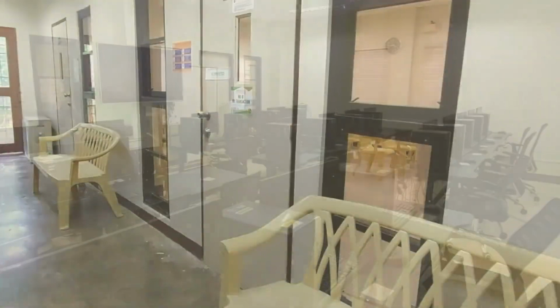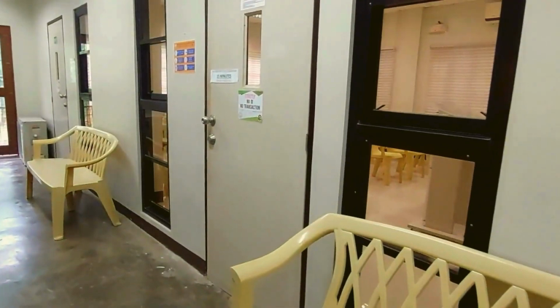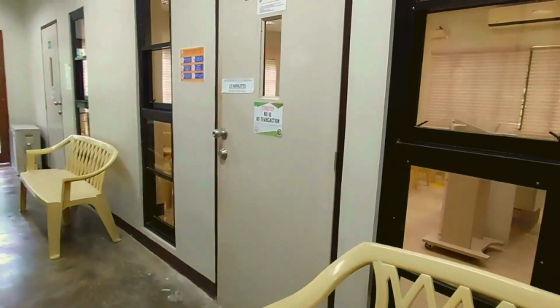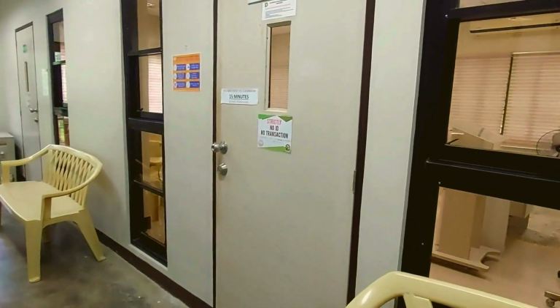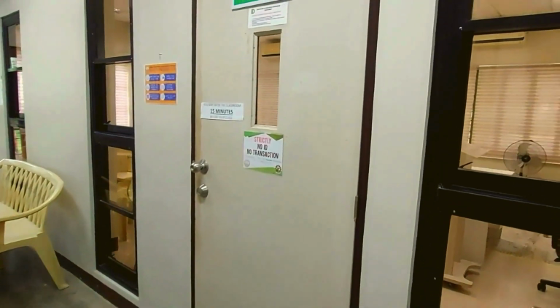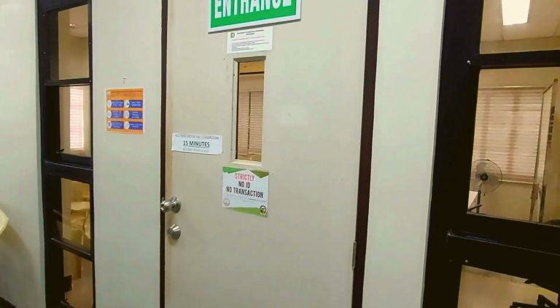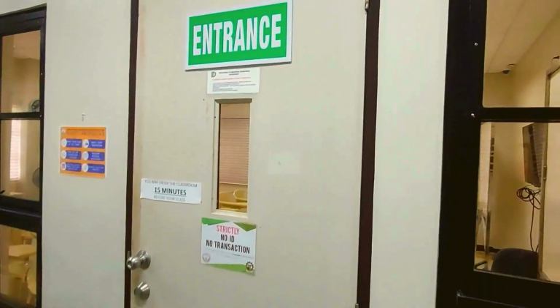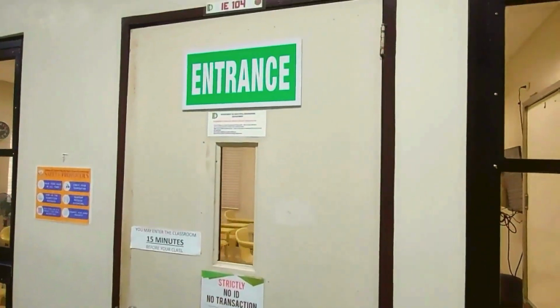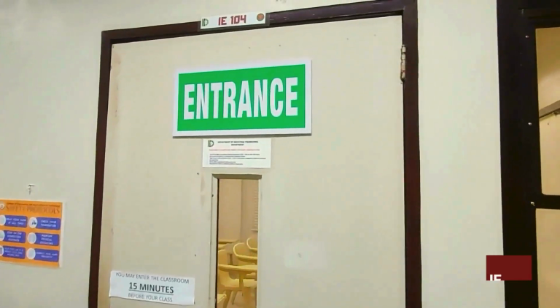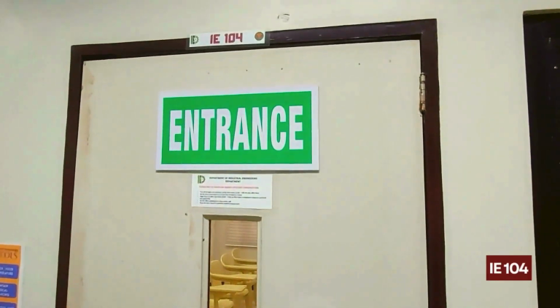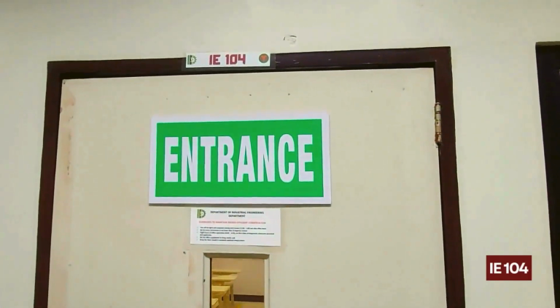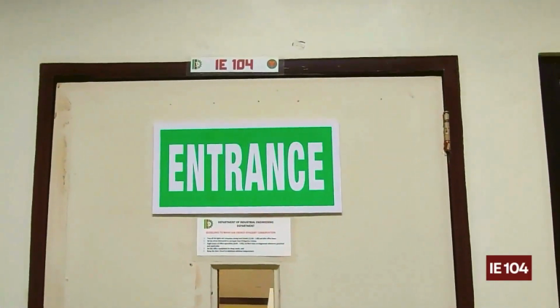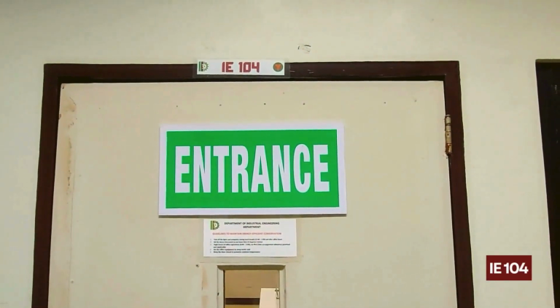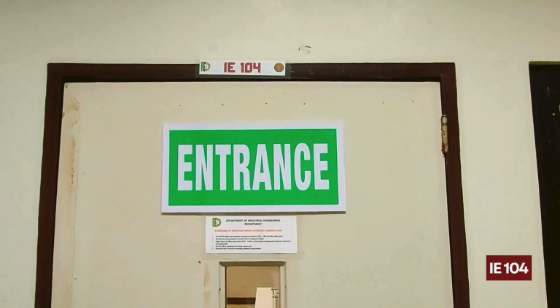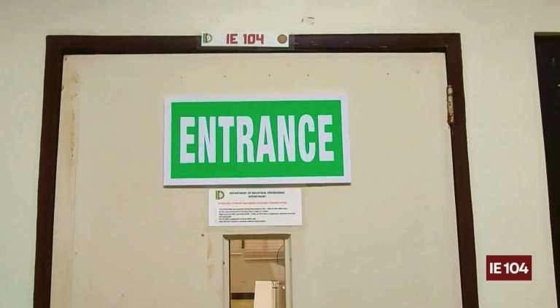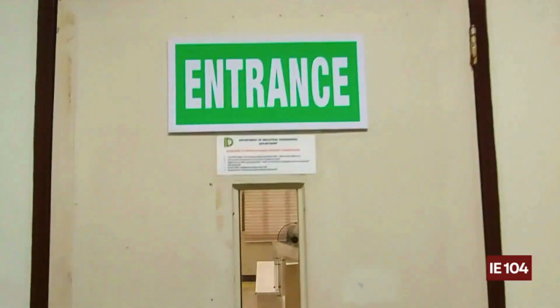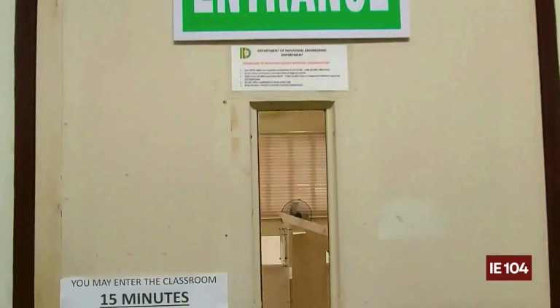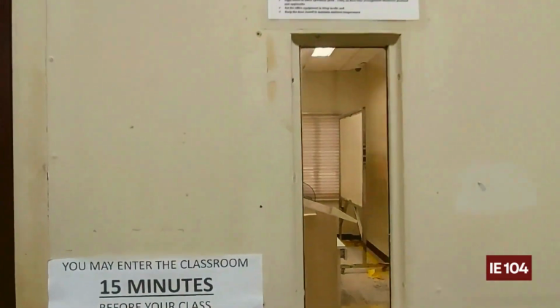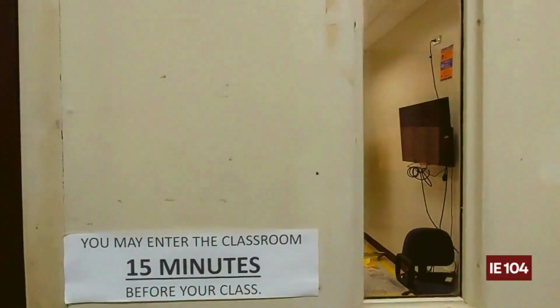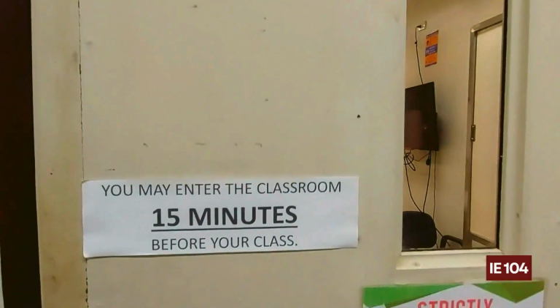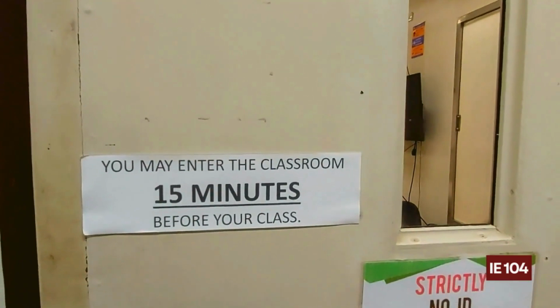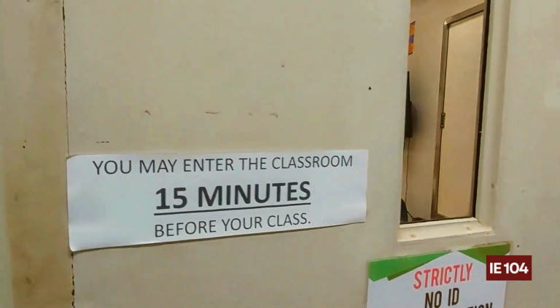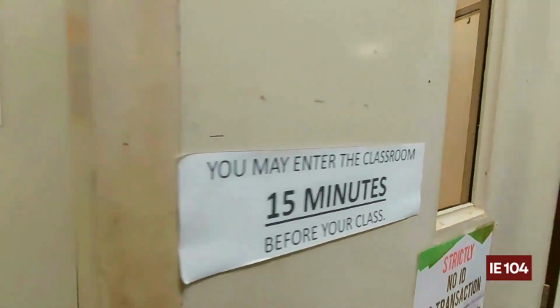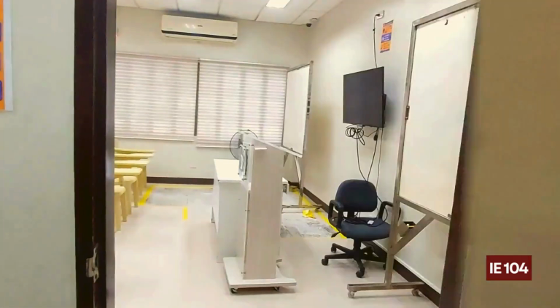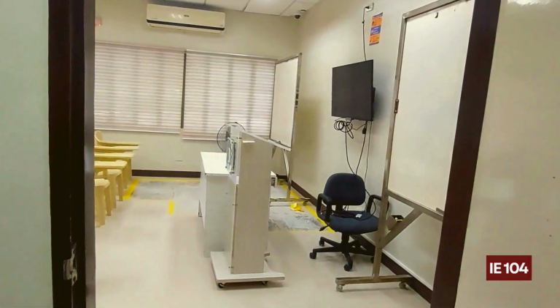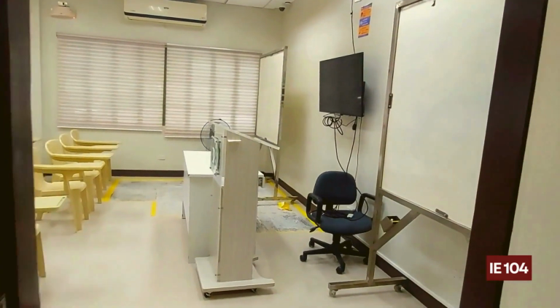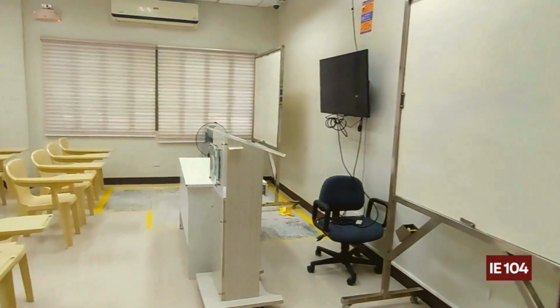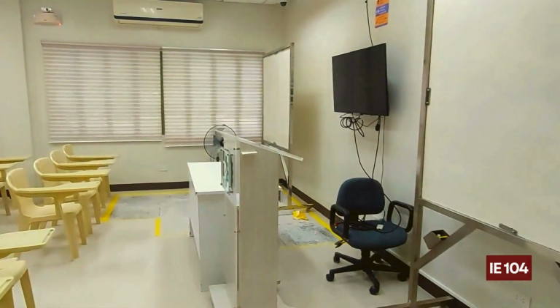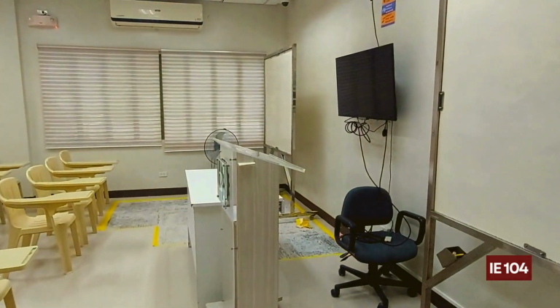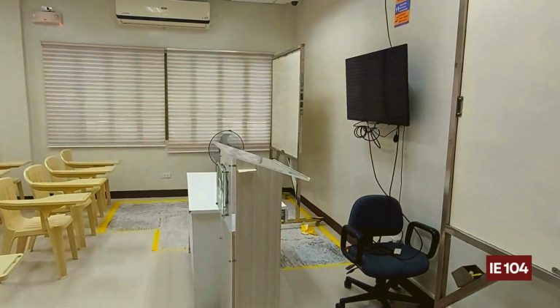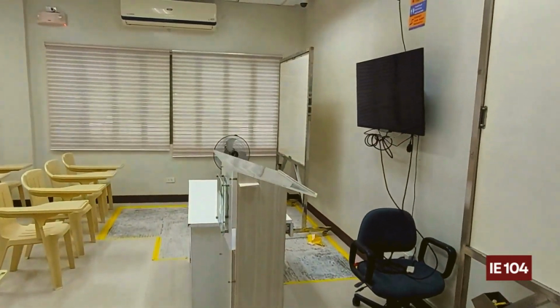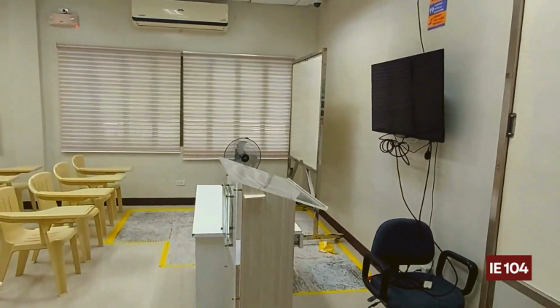Students must be reminded that in IE 103, food items and beverages are prohibited at all times. Just beside IE 103 and down the hallway we have the last regular-sized classroom, which is IE 104. IE 104 is also equipped with LCD TVs, whiteboards, and air conditioning units.